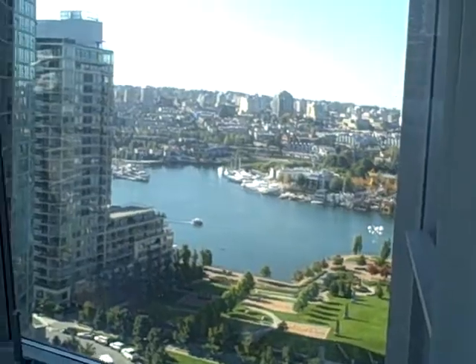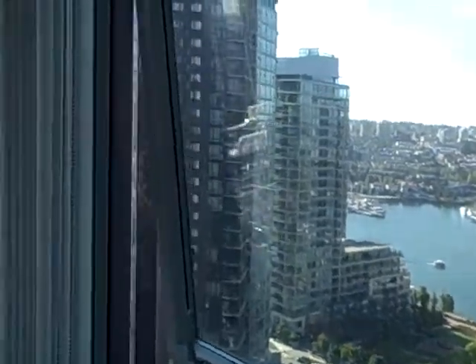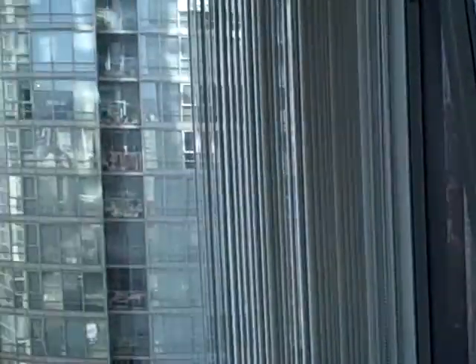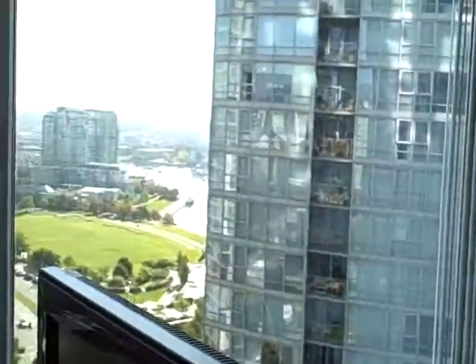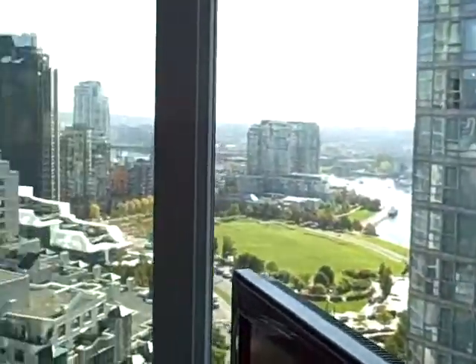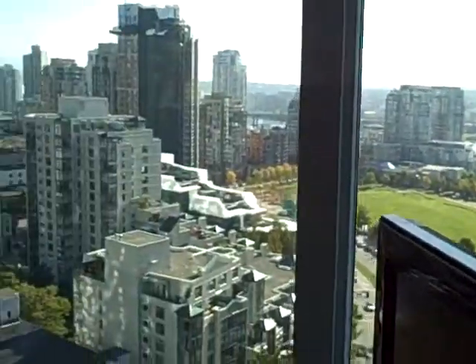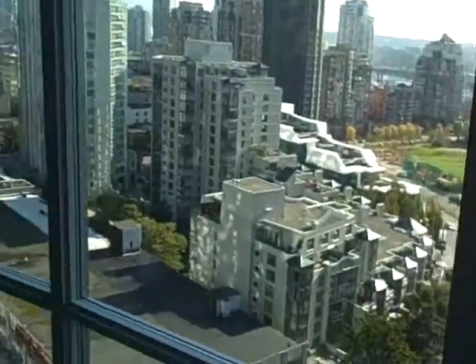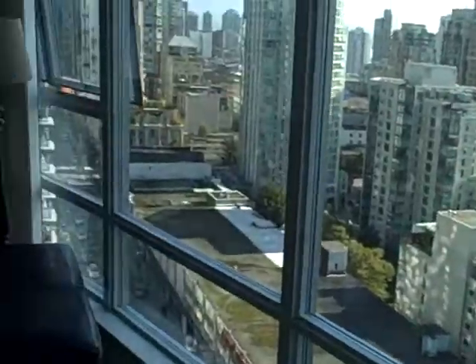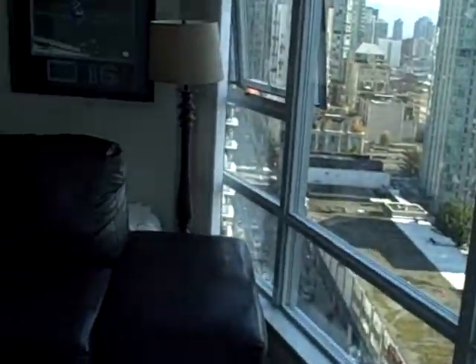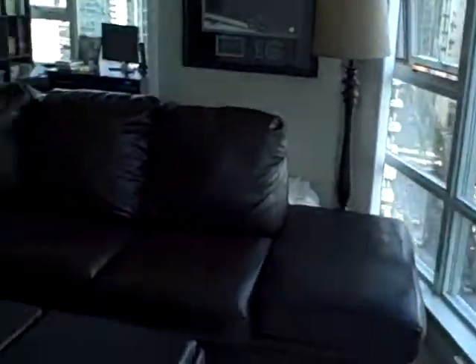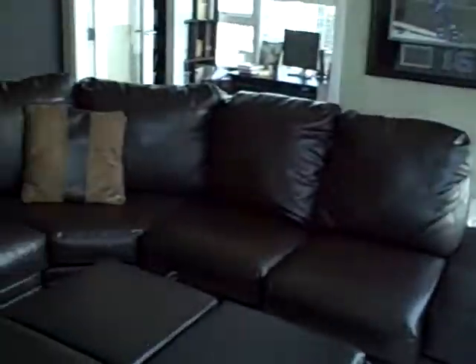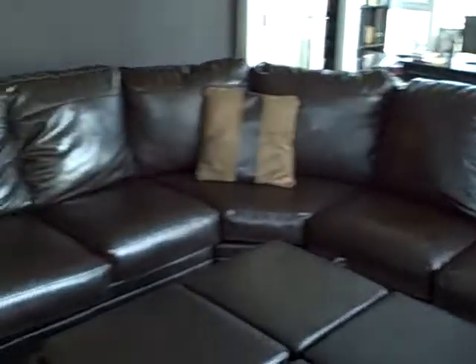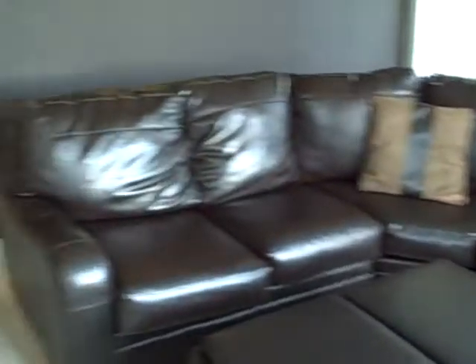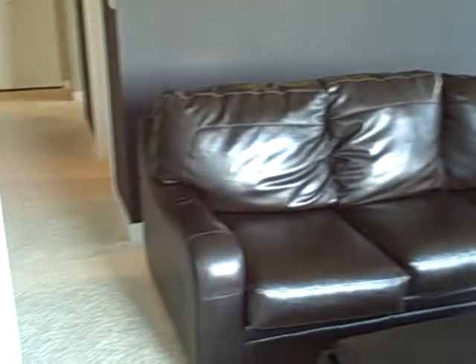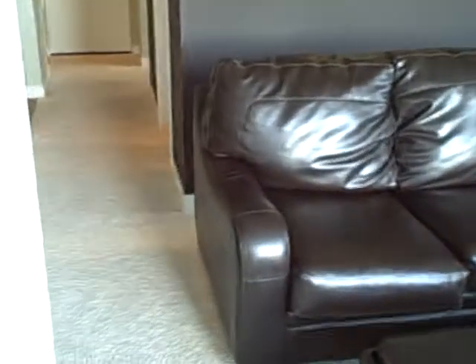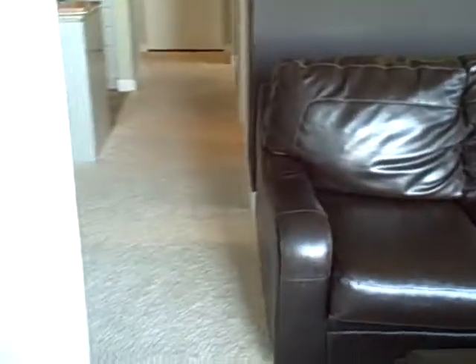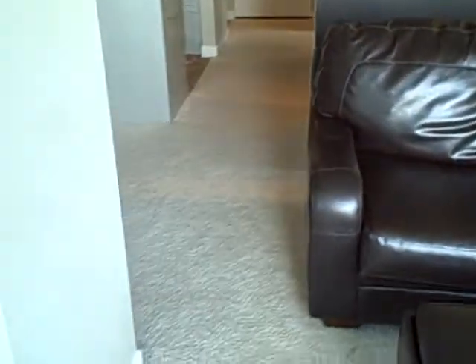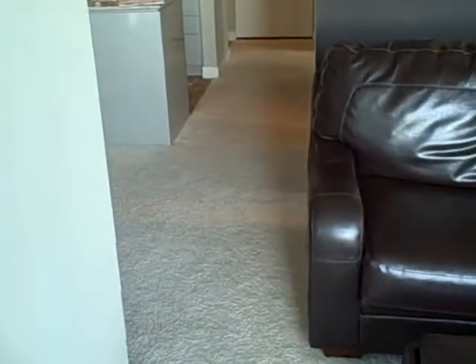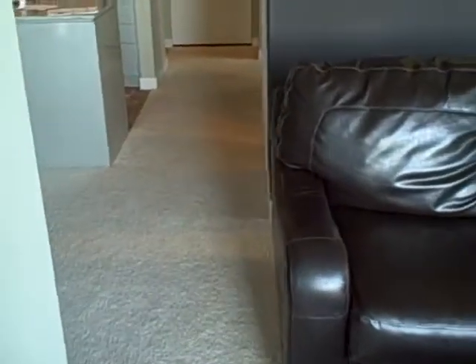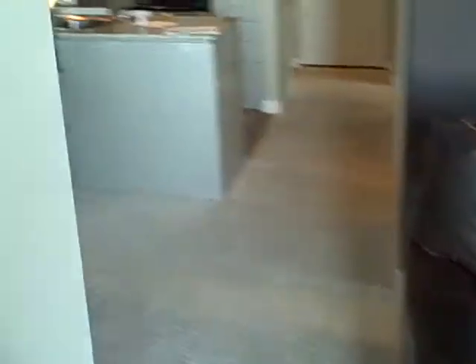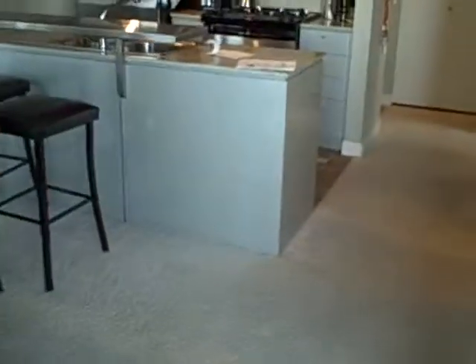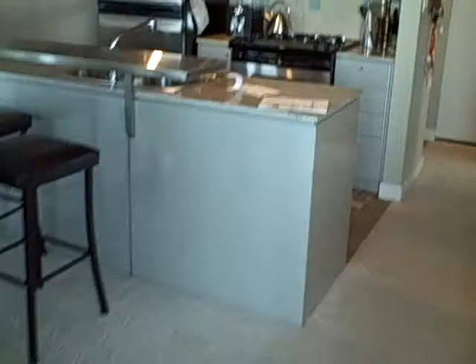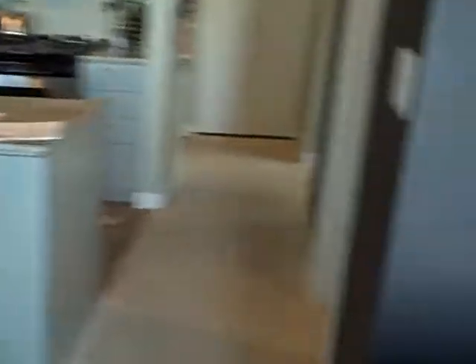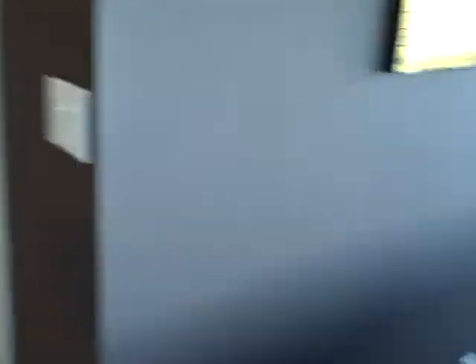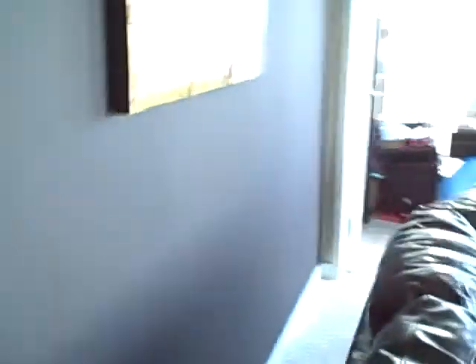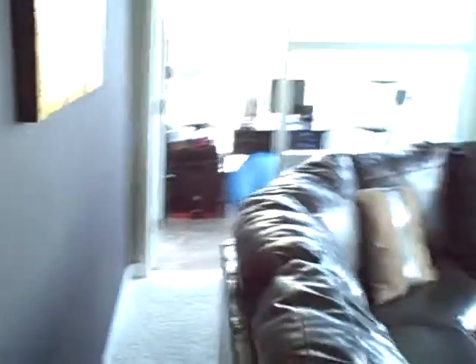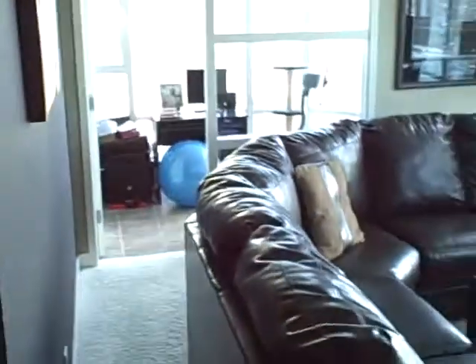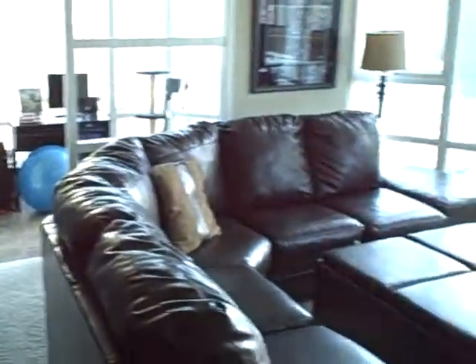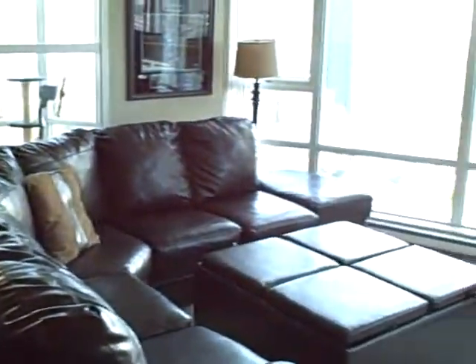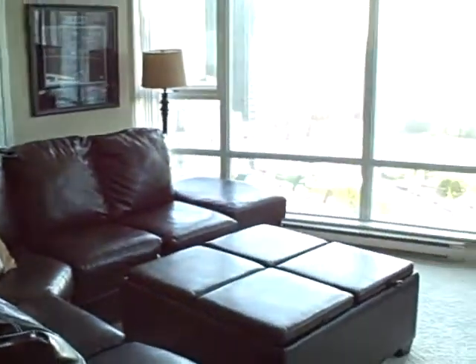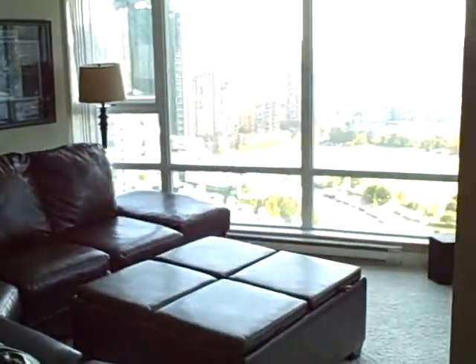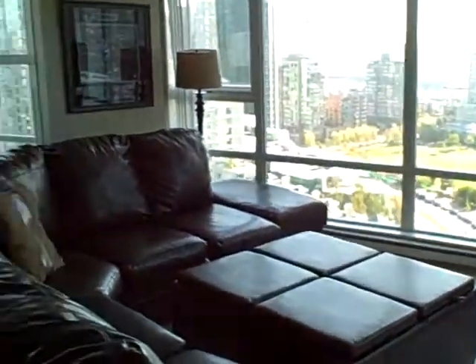I'm just going to pan around and show you the nice floor-to-ceiling windows that are all around the living room. Now we've got some large furniture here, very nice furniture, but furniture that's a bit large for the space, but a nice, large, spacious living room there.